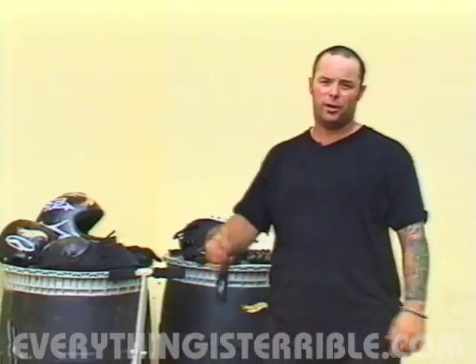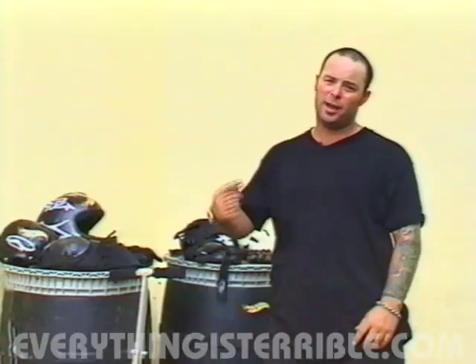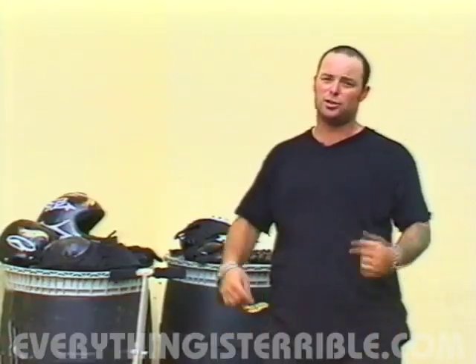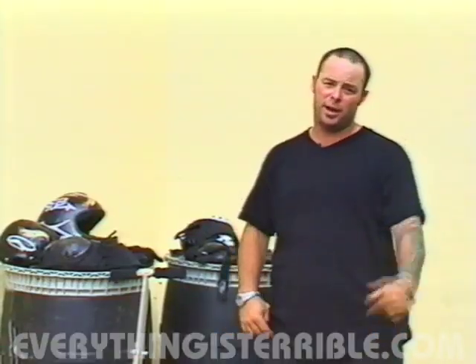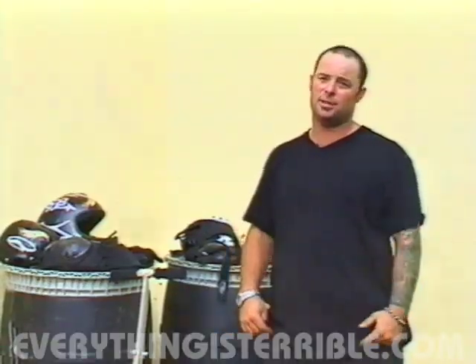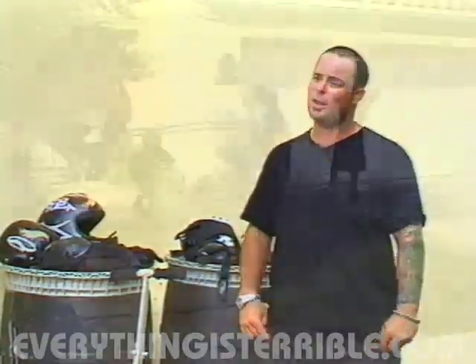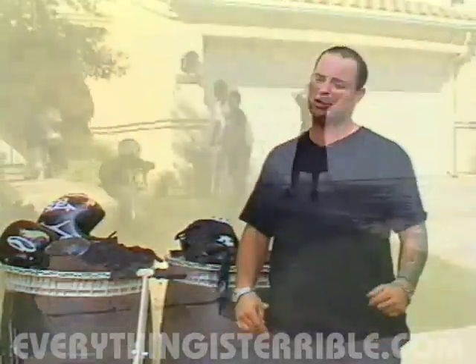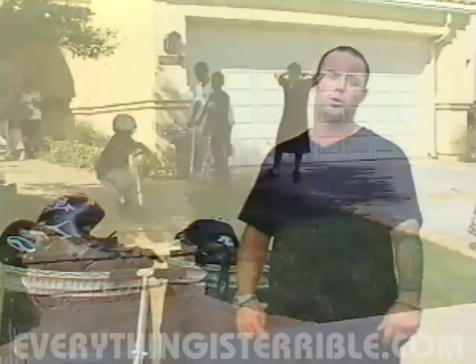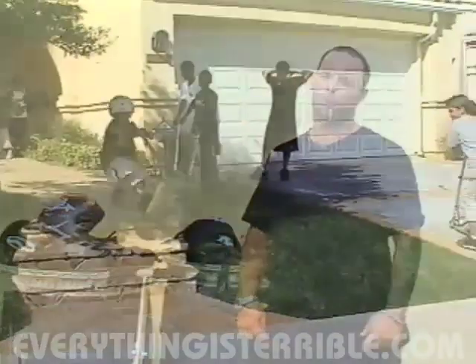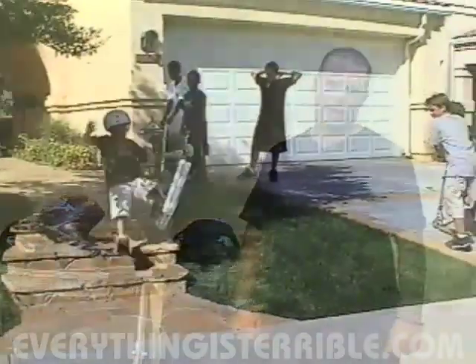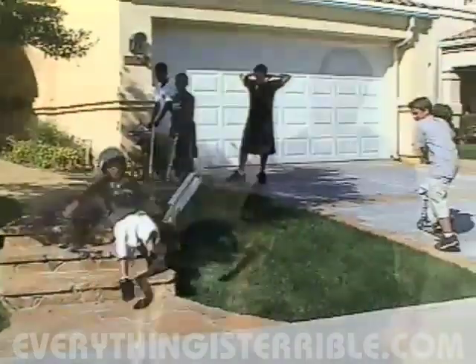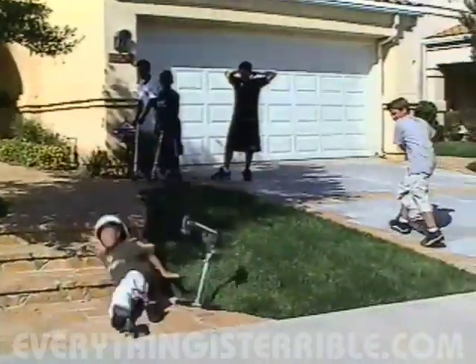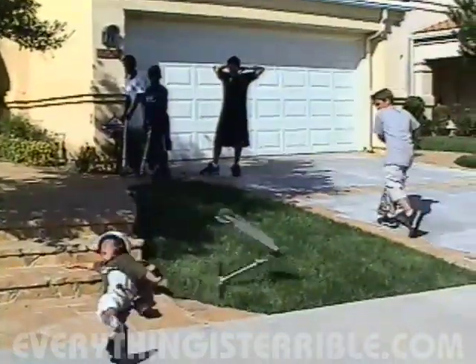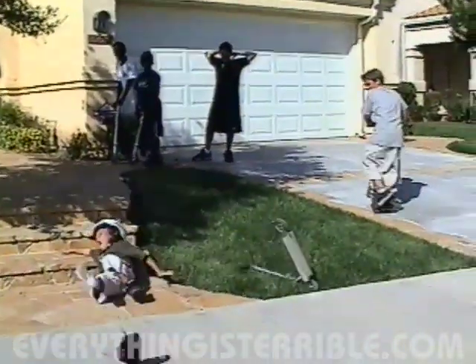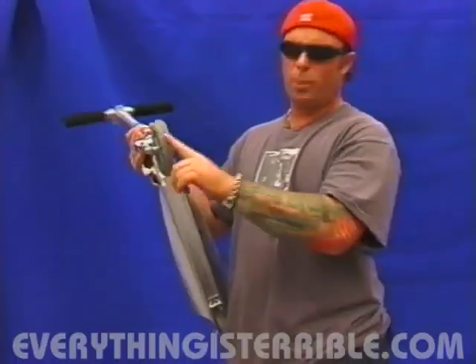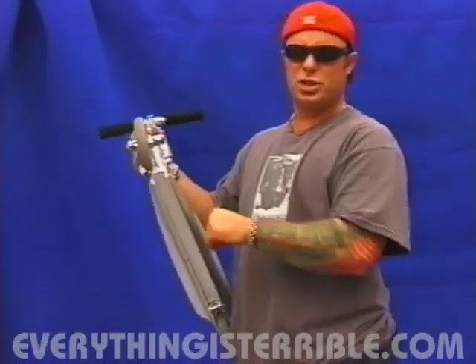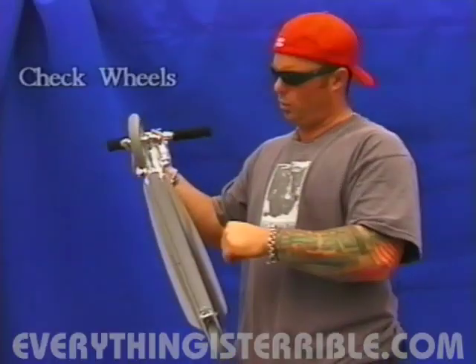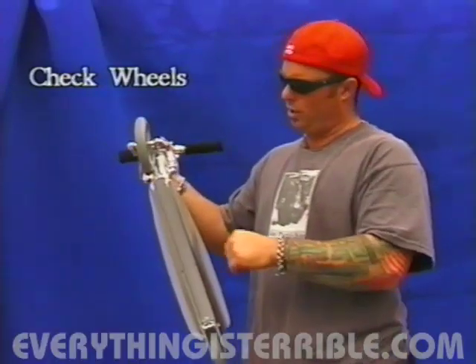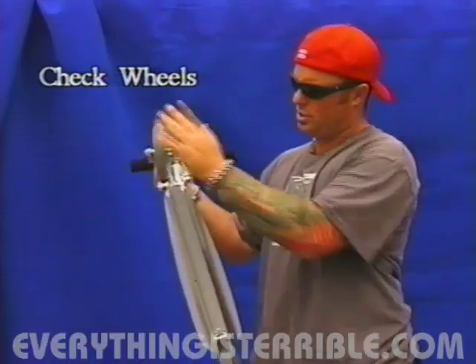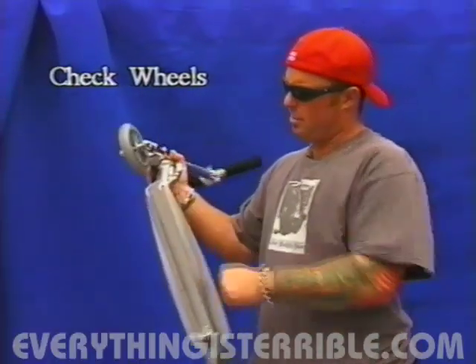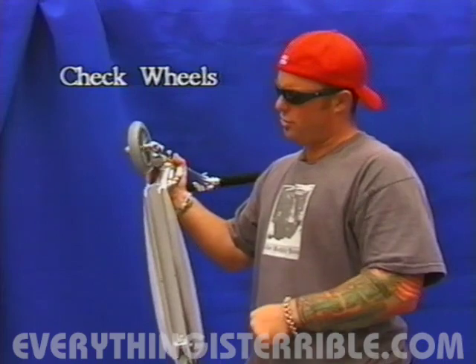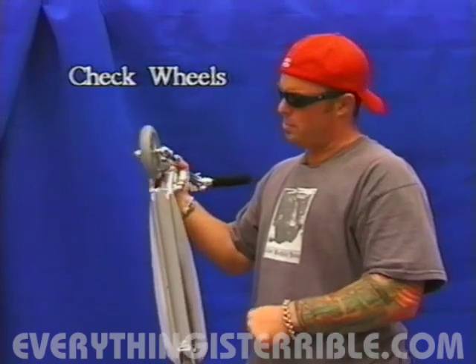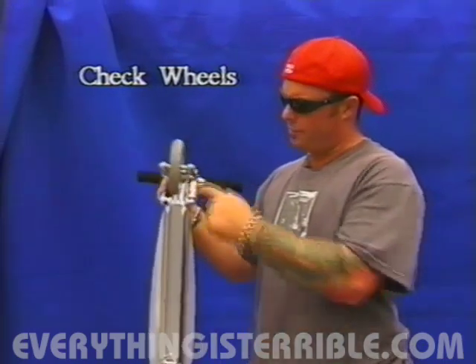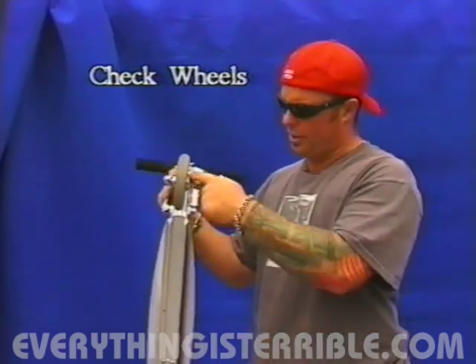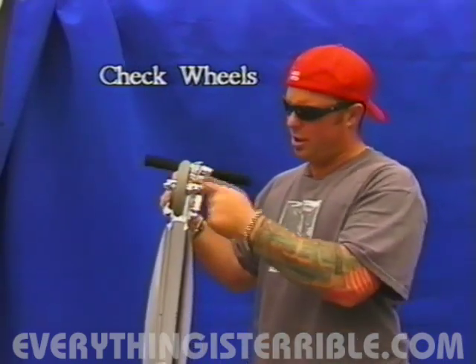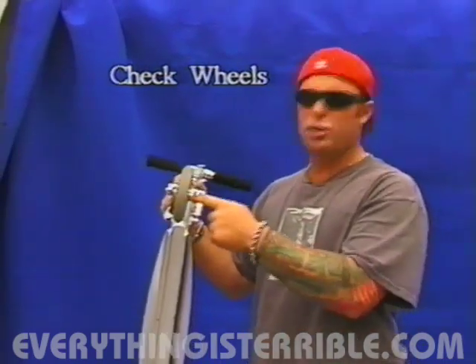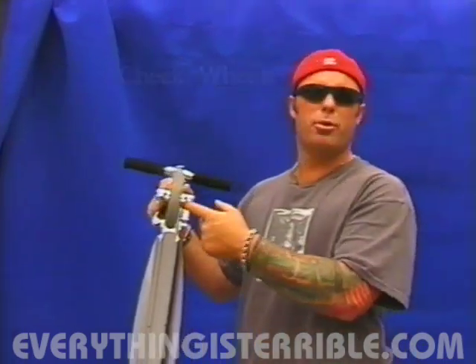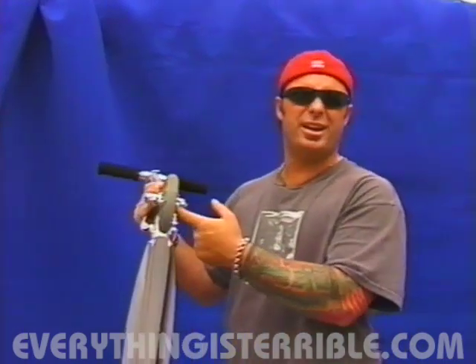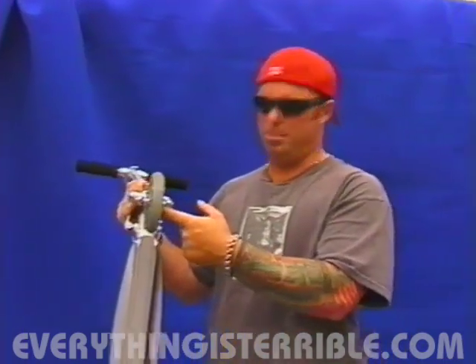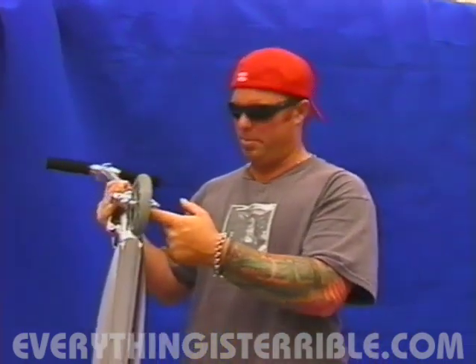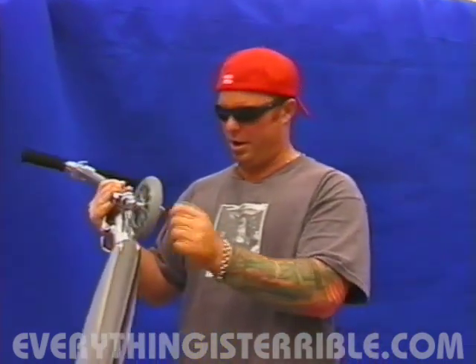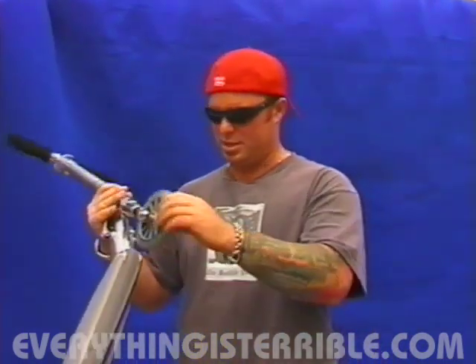Your head has your brains in it, and that's your most important asset. Always check your wheels, make sure they're spinning freely, and you have no debris caught up in your bearings.